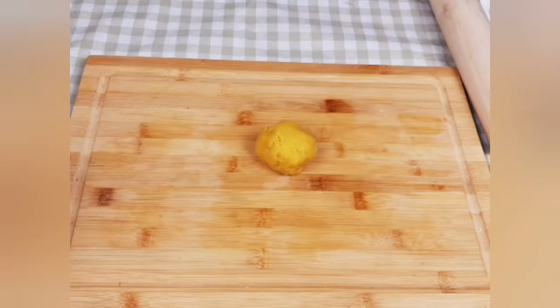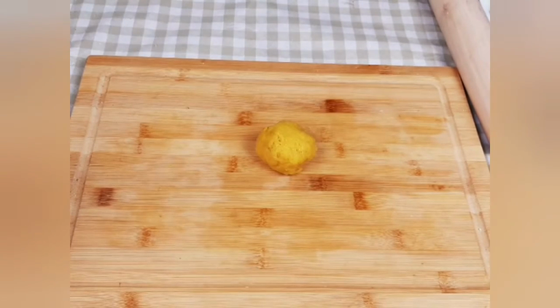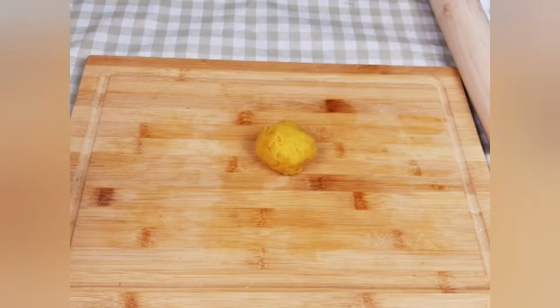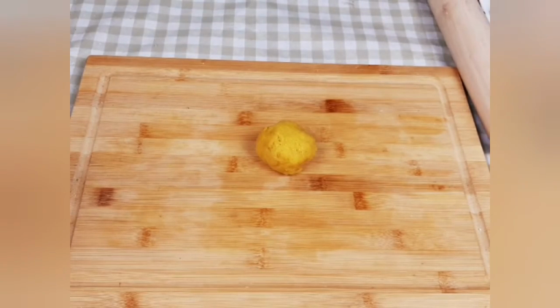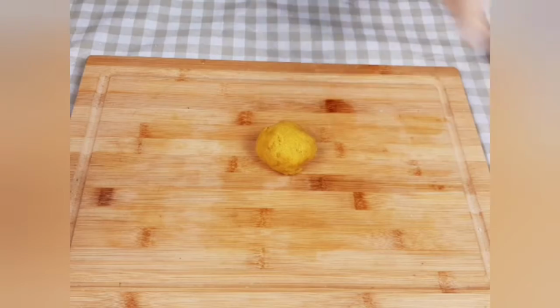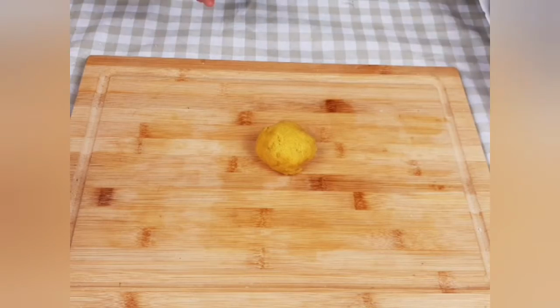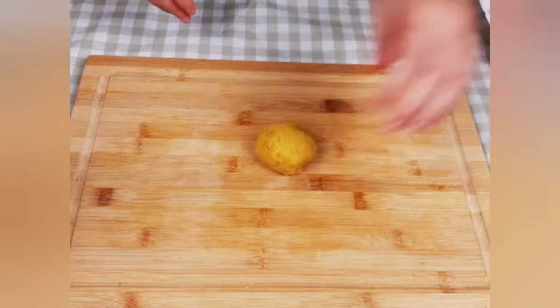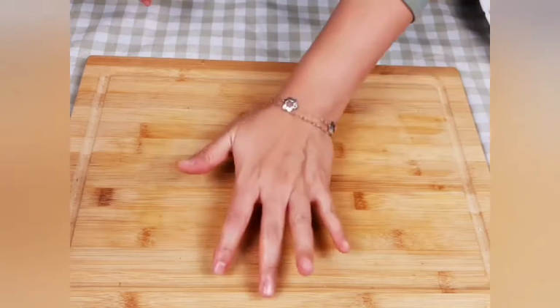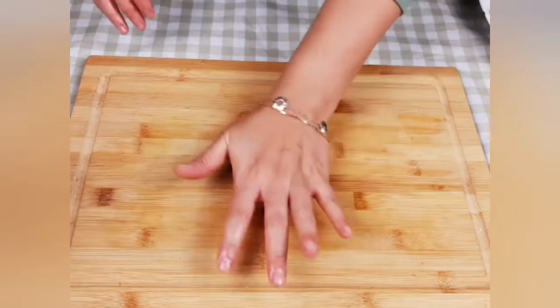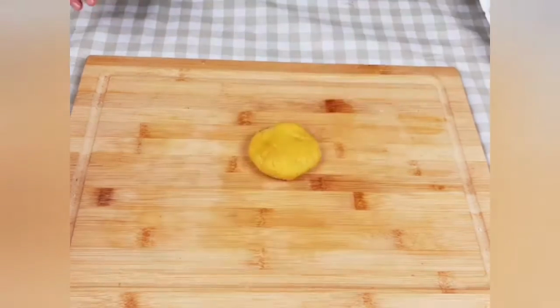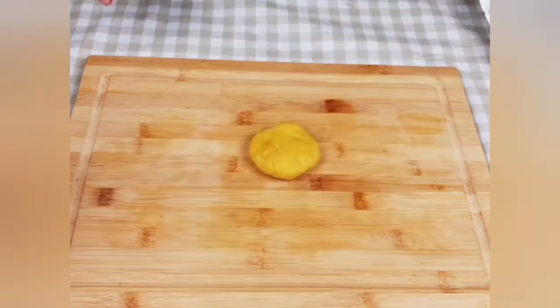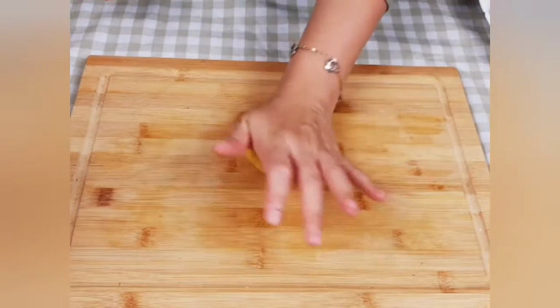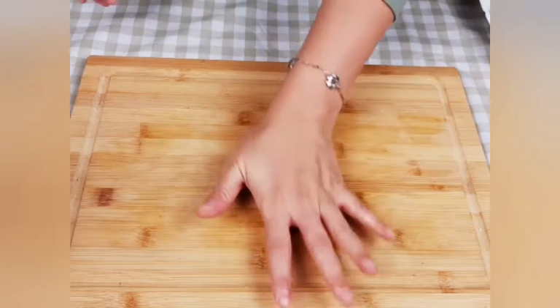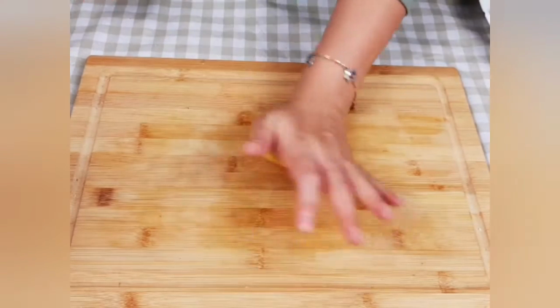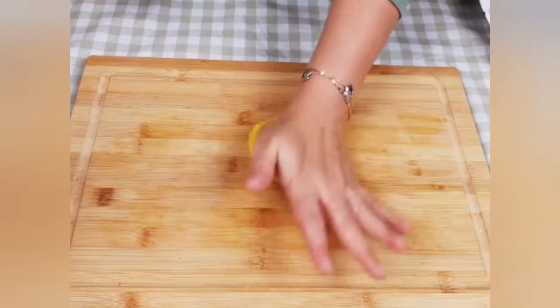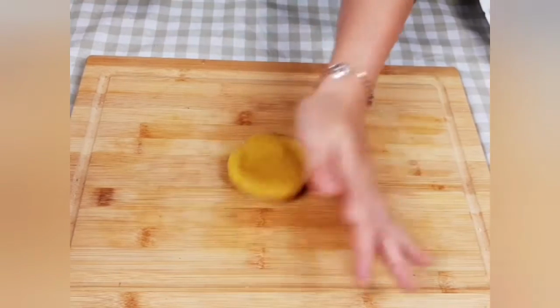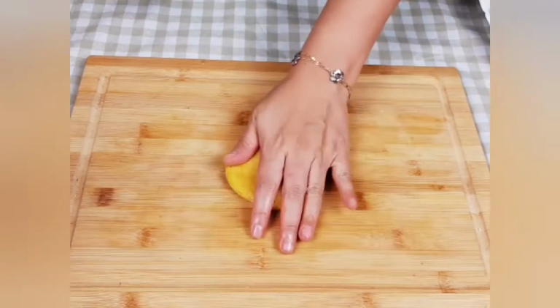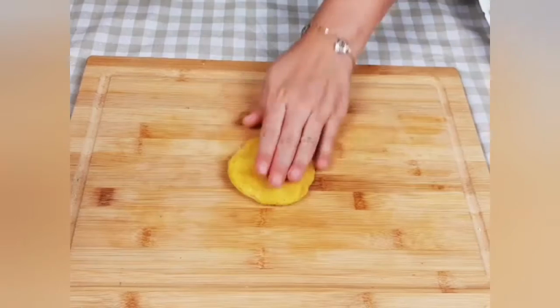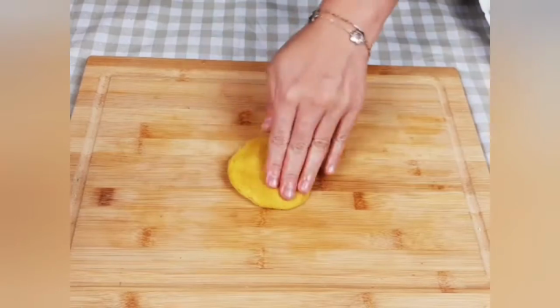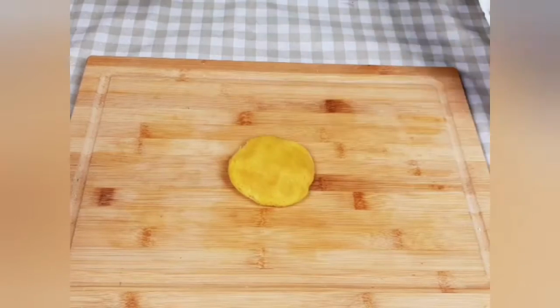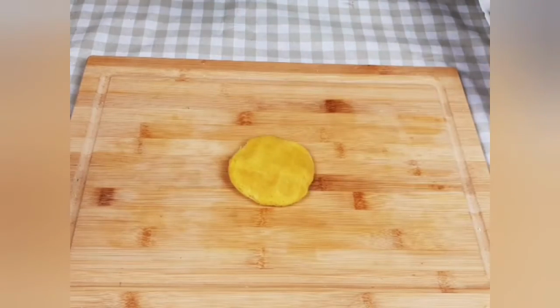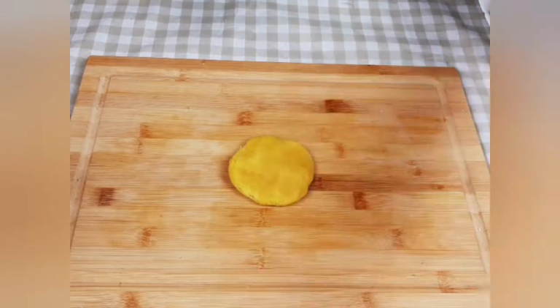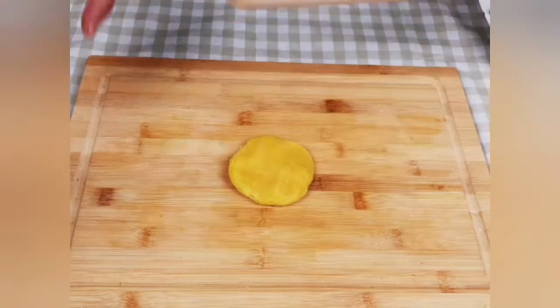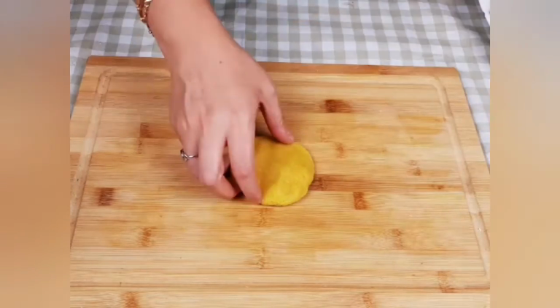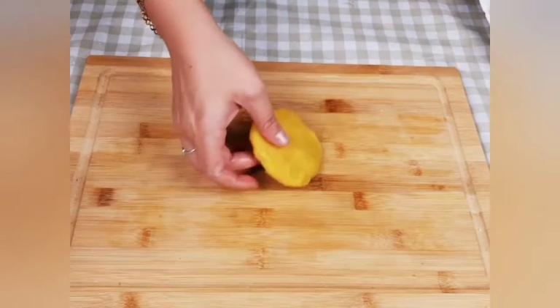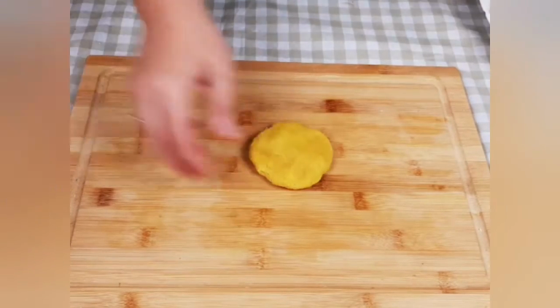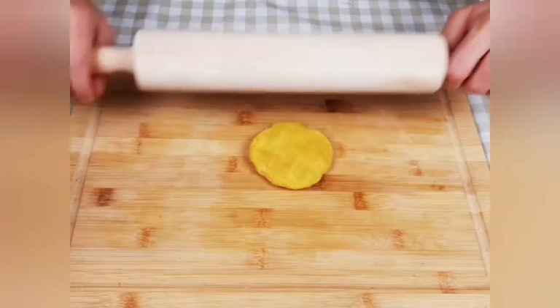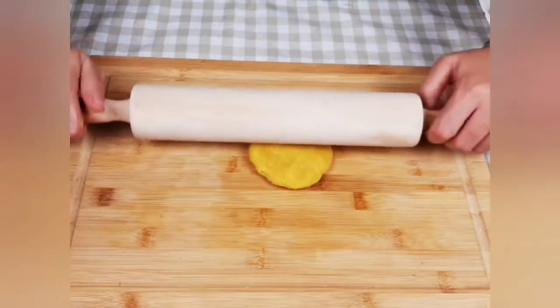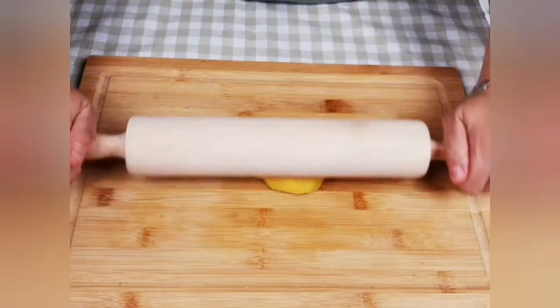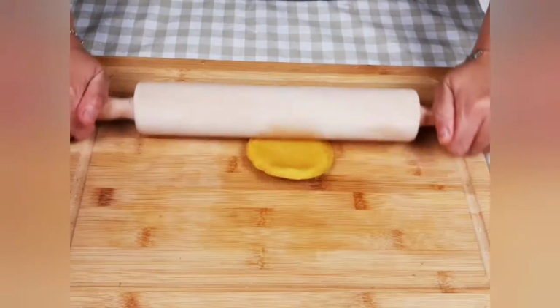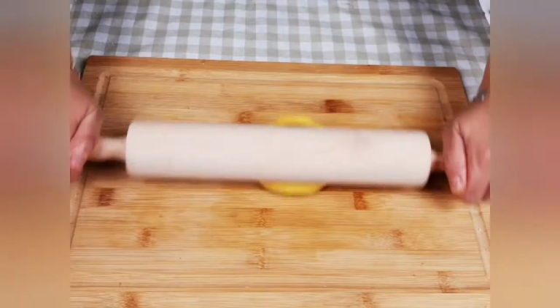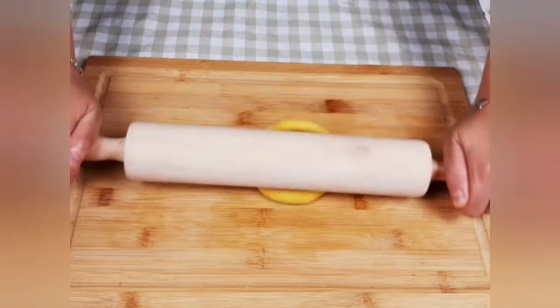I will then spread the dough evenly with a roller. This dough is so wonderful — it's not sticky, so spreading it is really easy.